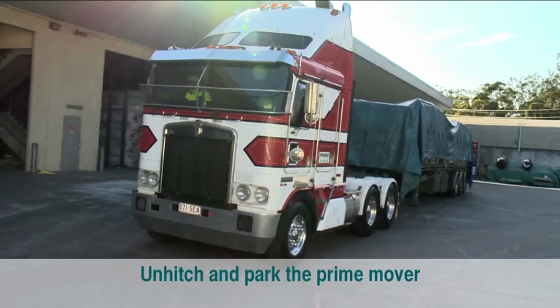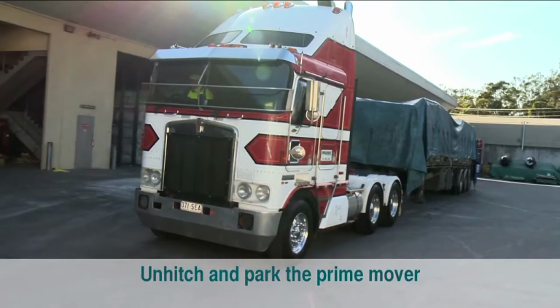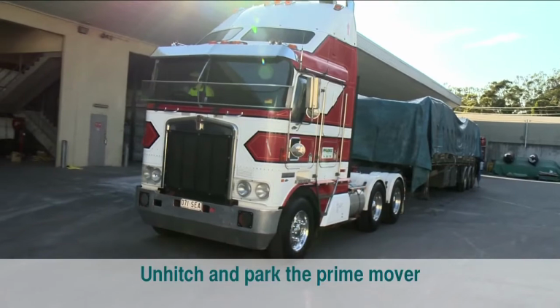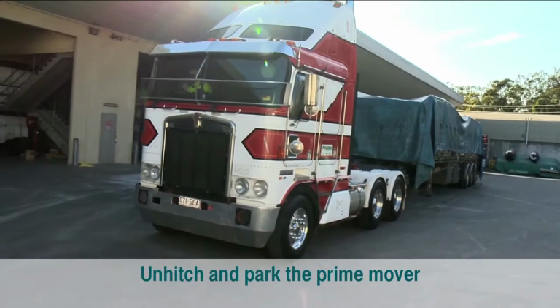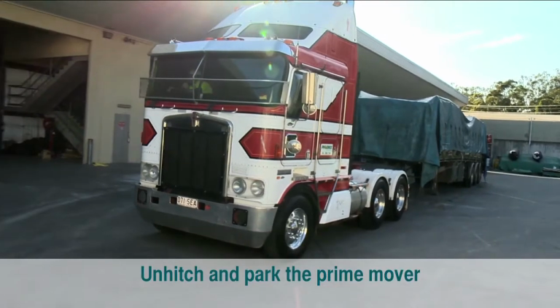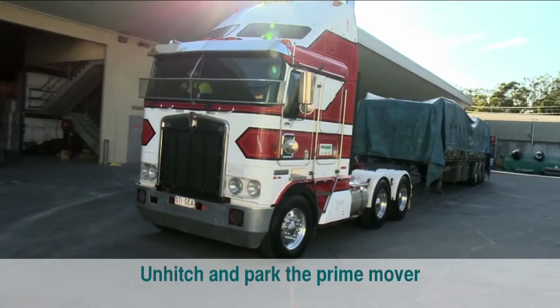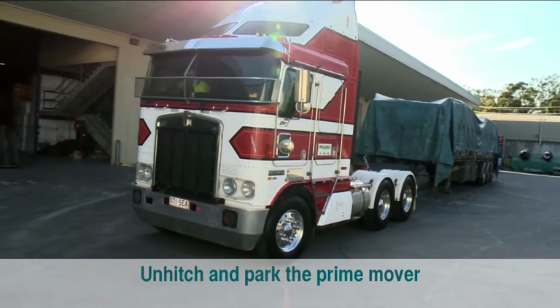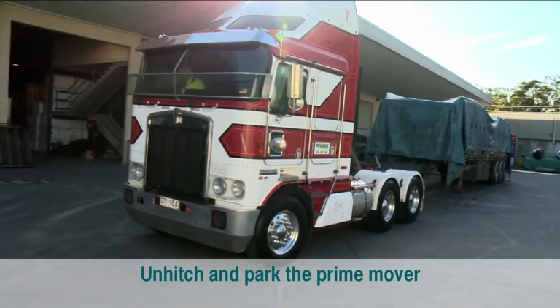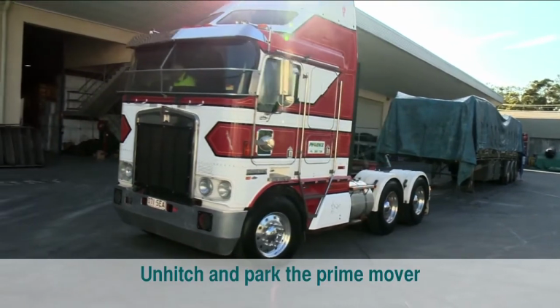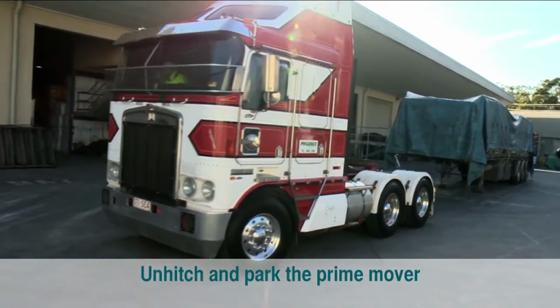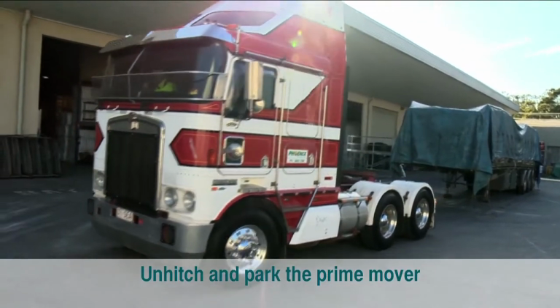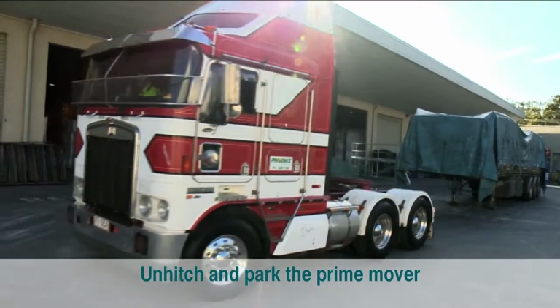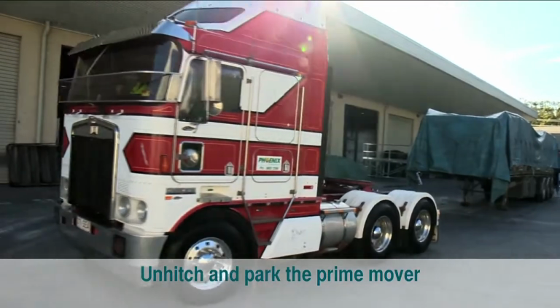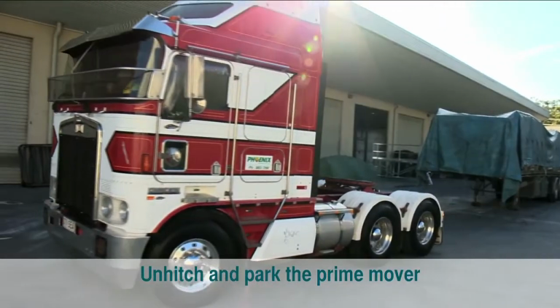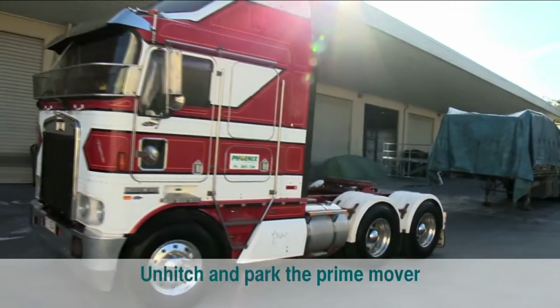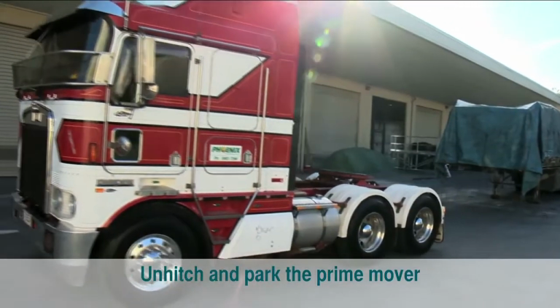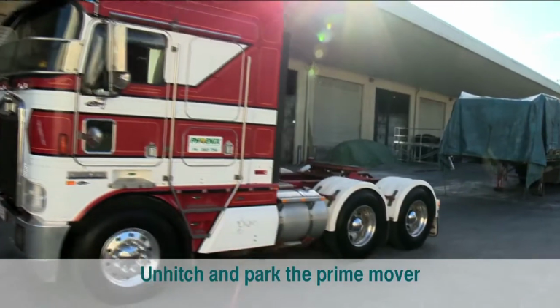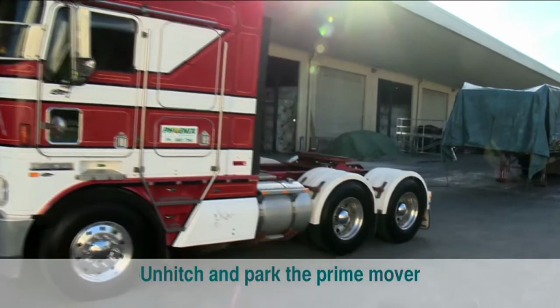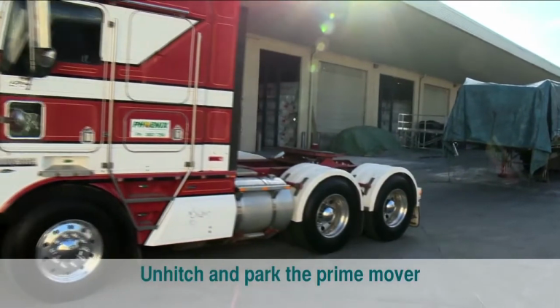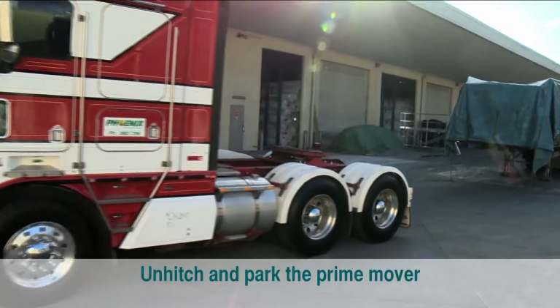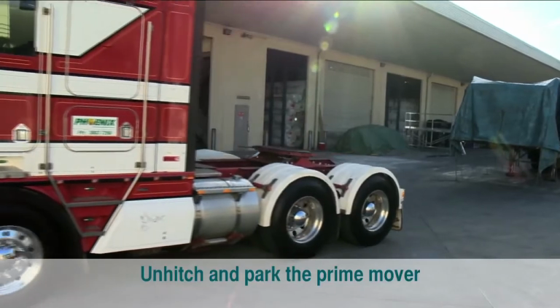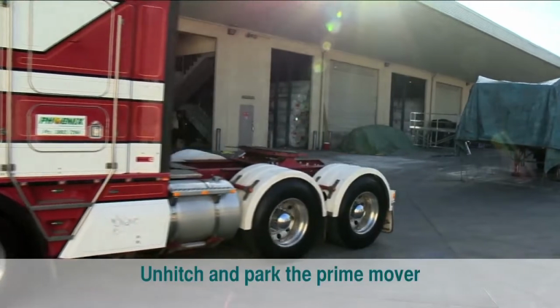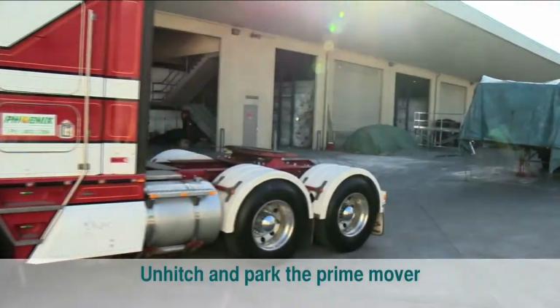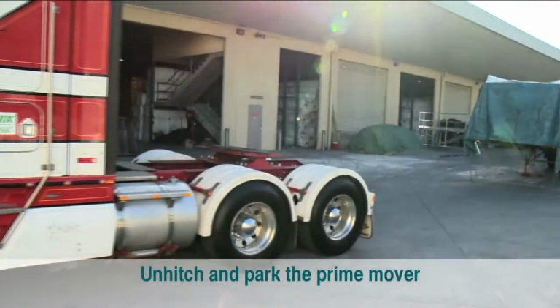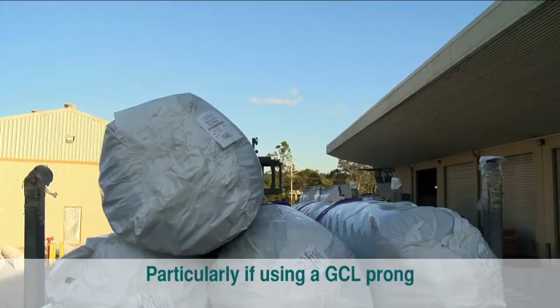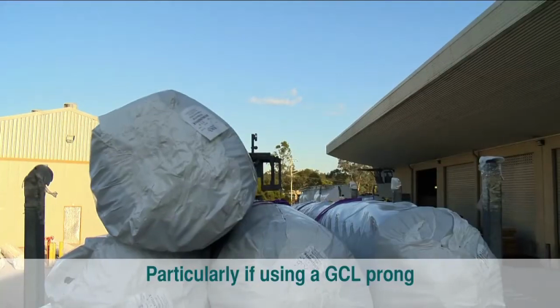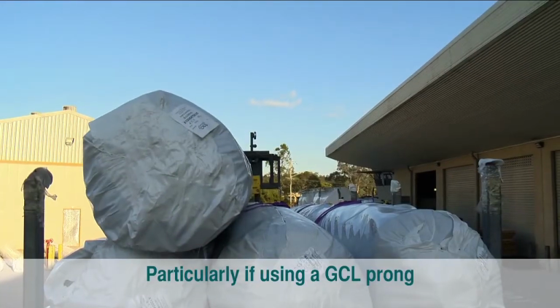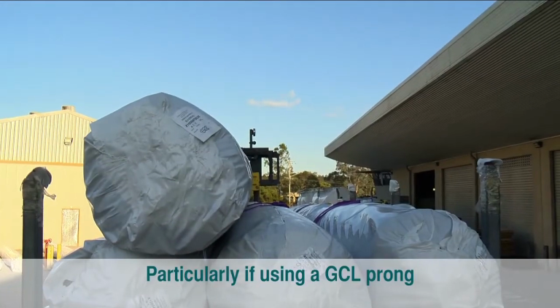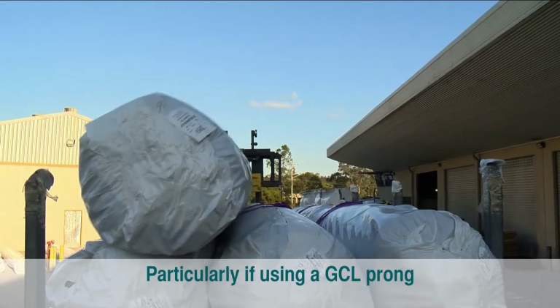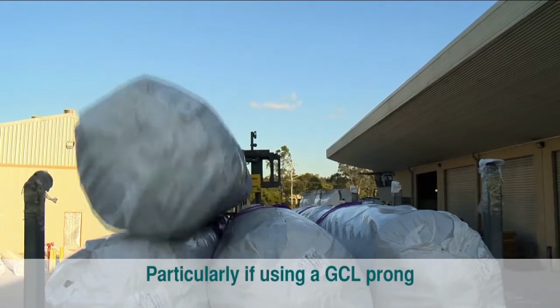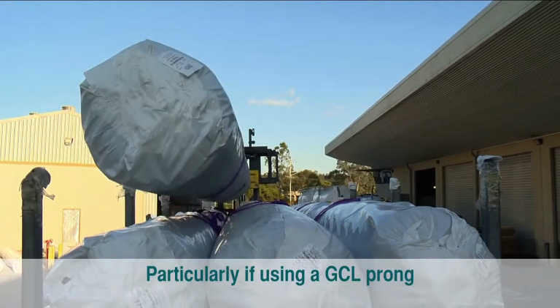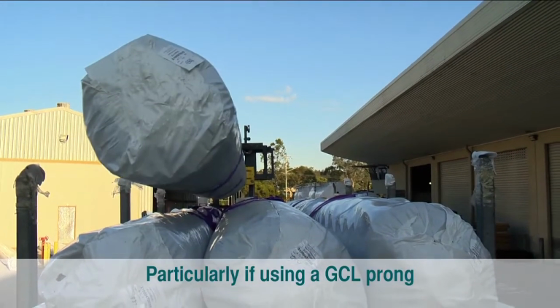If necessary, unhitch and park the prime mover in a position that doesn't impede forklift access around the trailer, particularly if using a GCL prong.